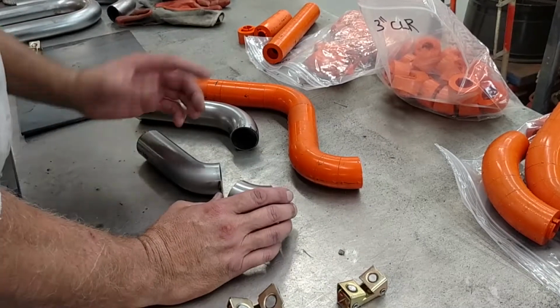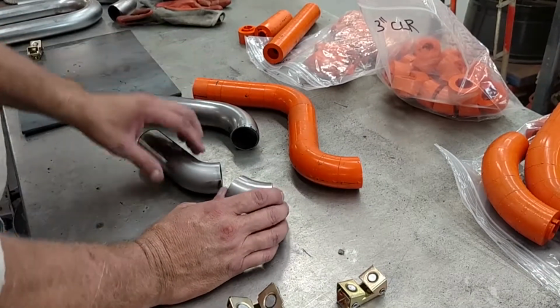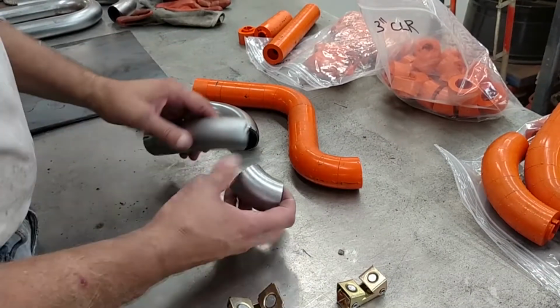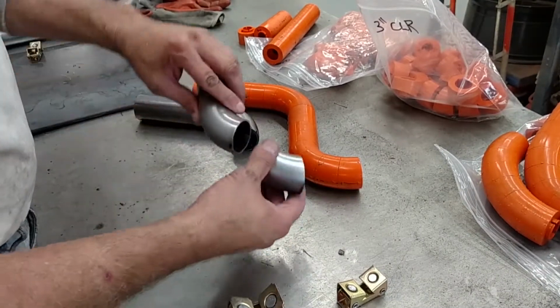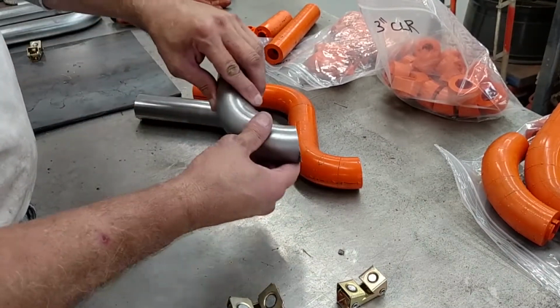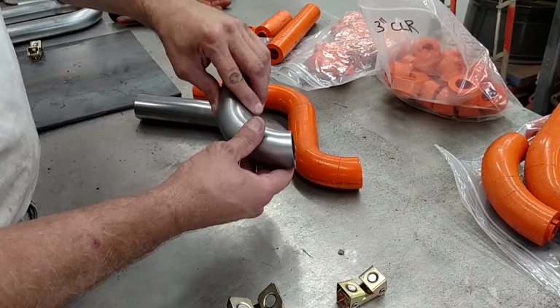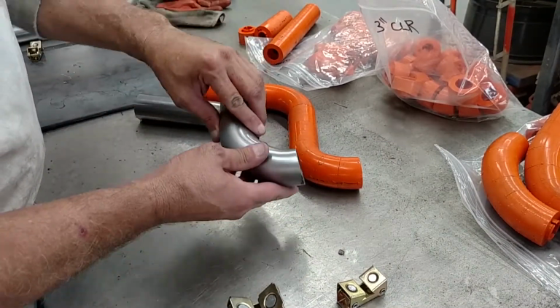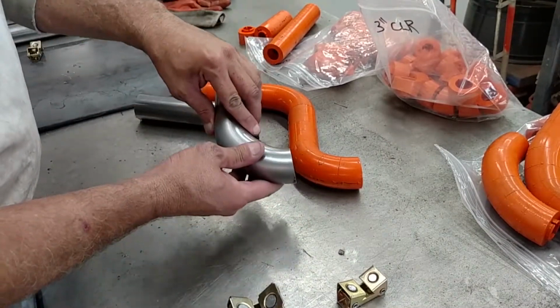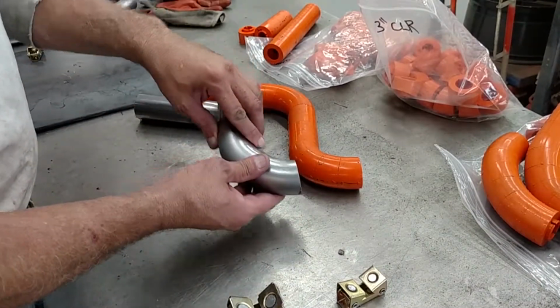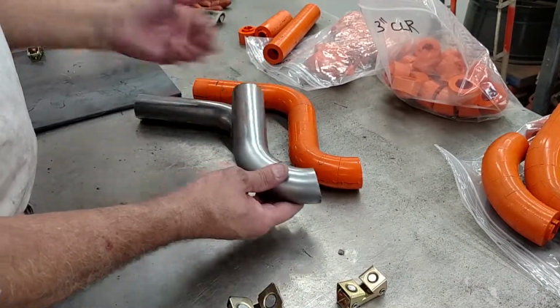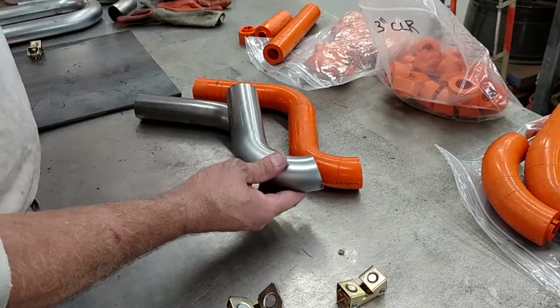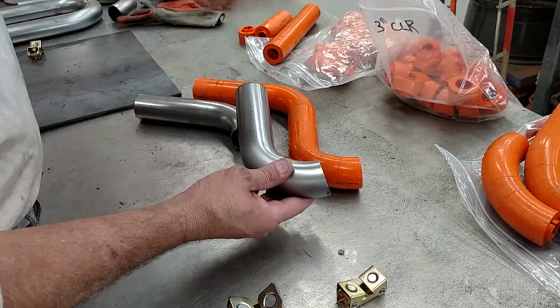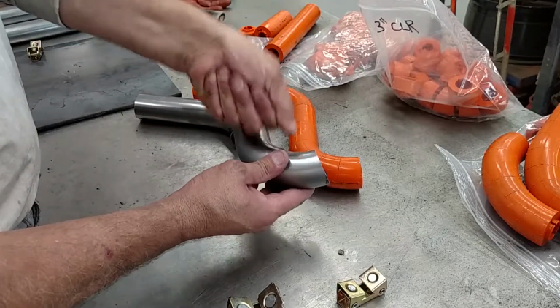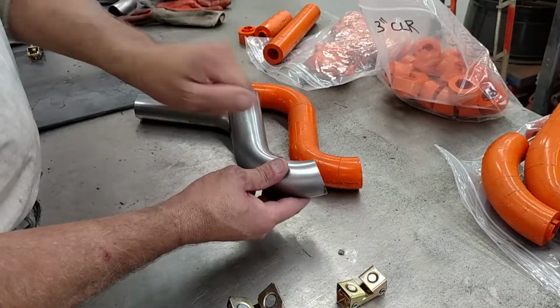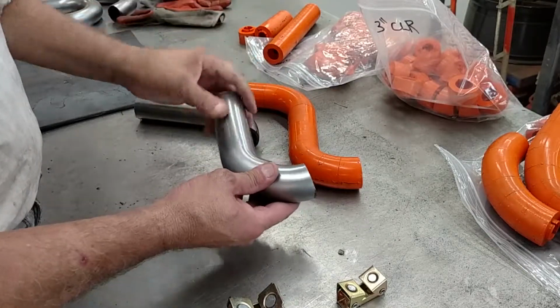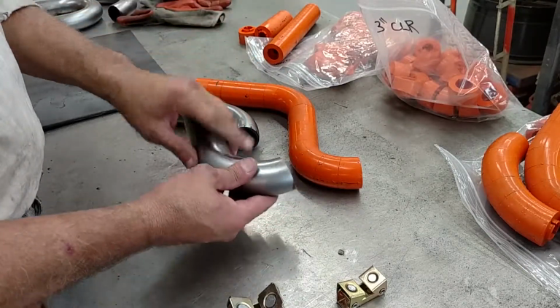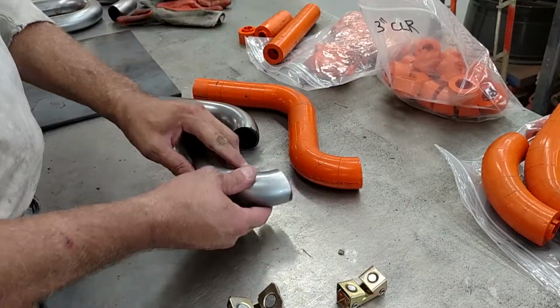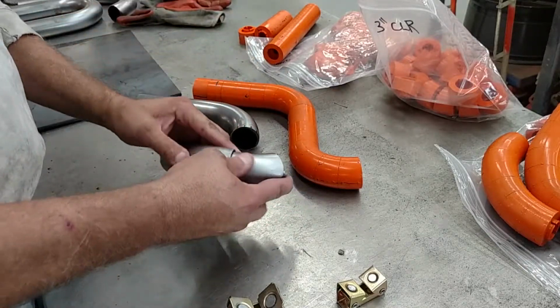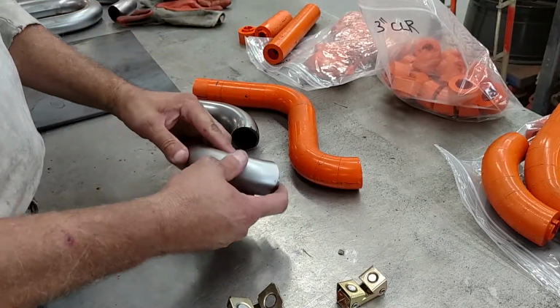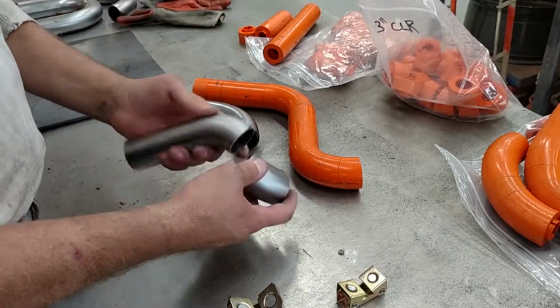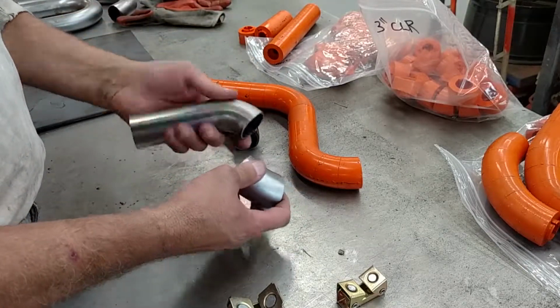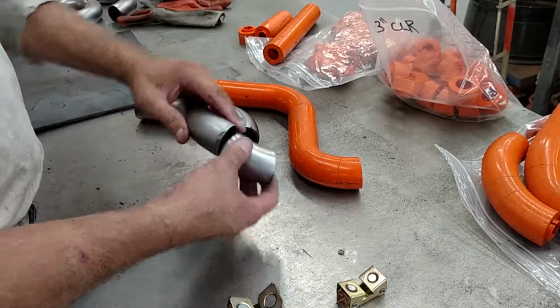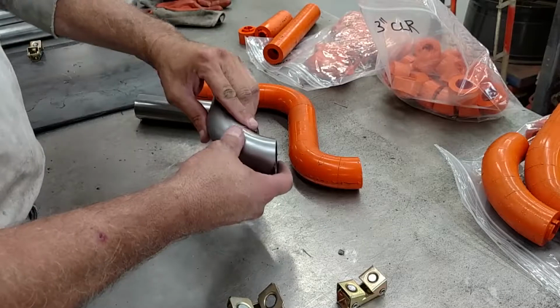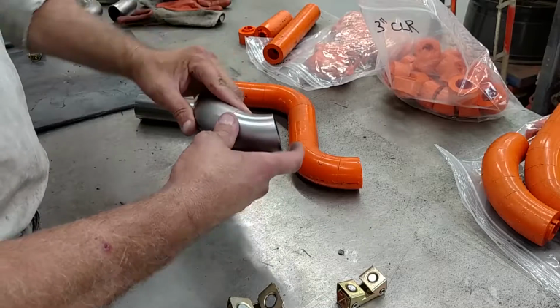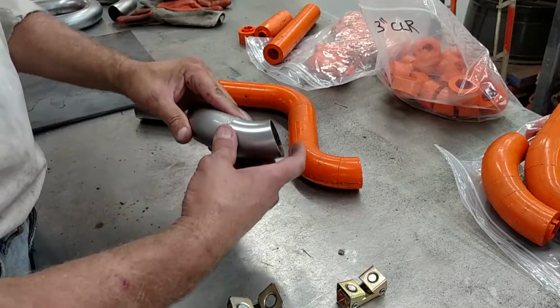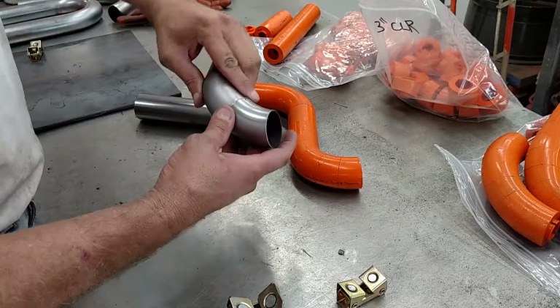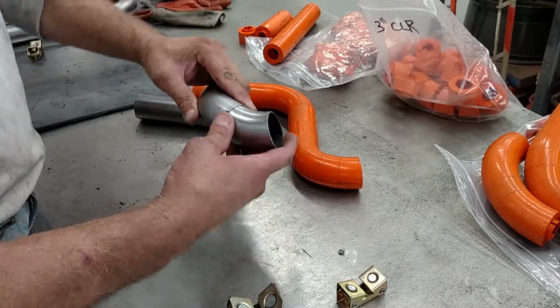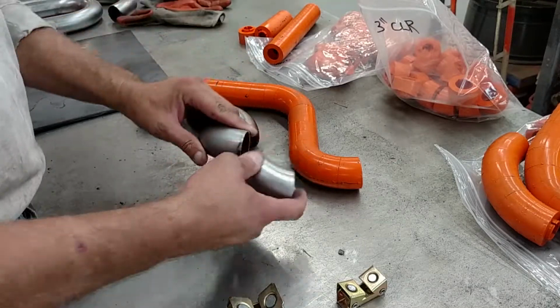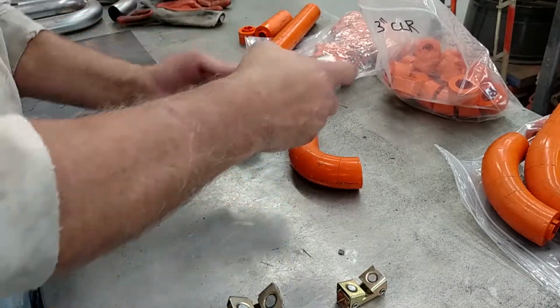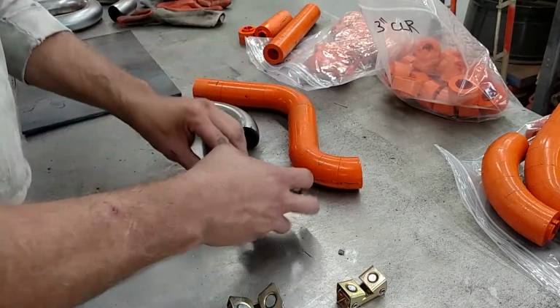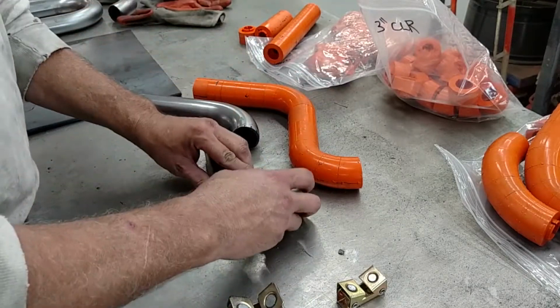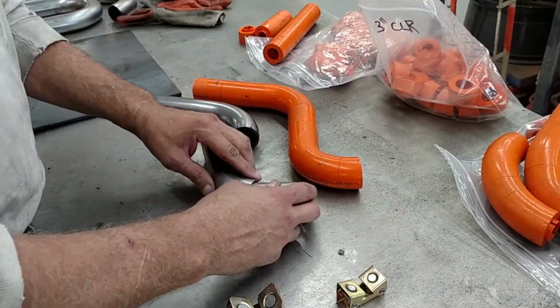The tricky part is I've got to hold this part and then come in with a welder and tack weld that in place. It gets a little cumbersome sometimes, especially if these guys are at odd angles and you're trying to juggle everything.